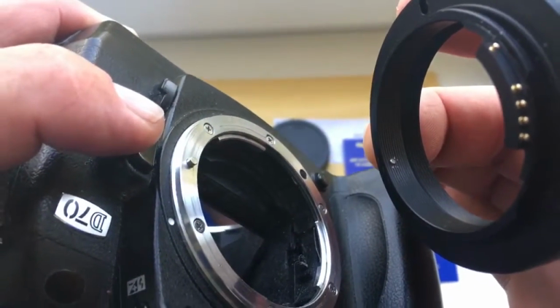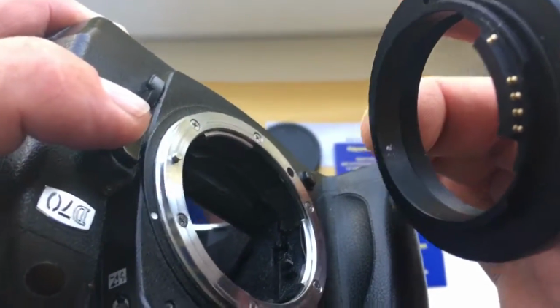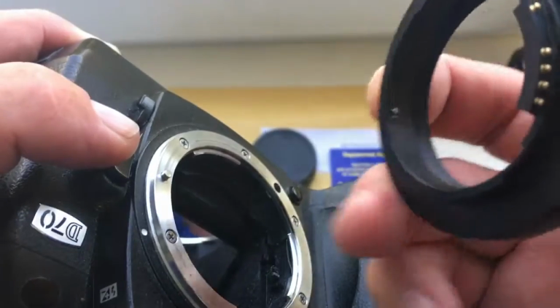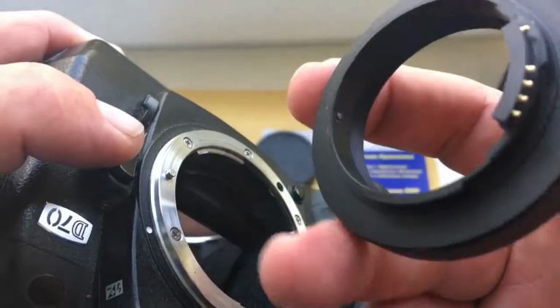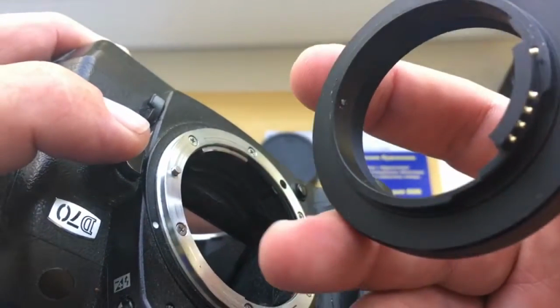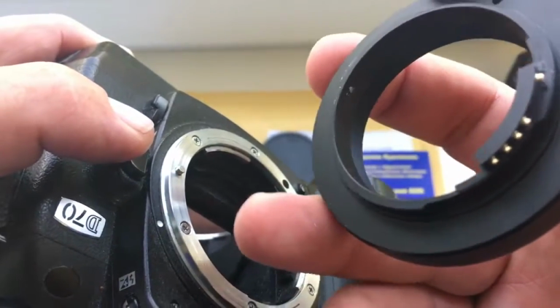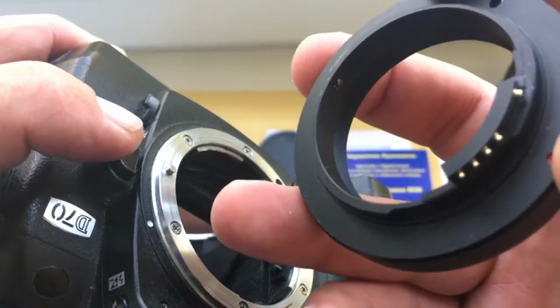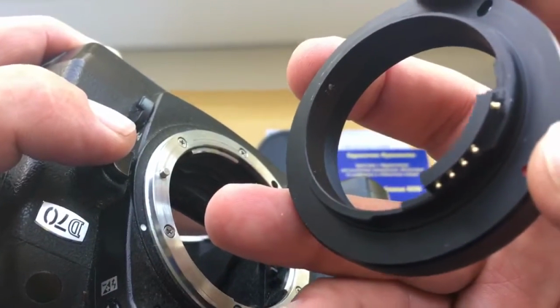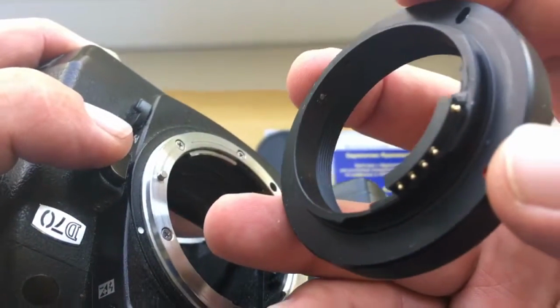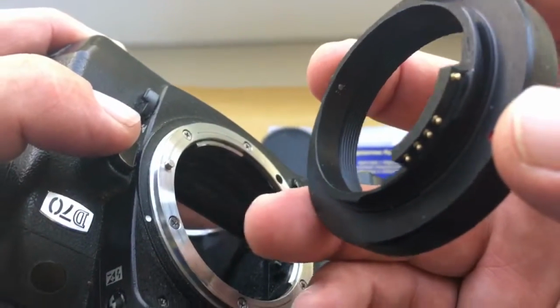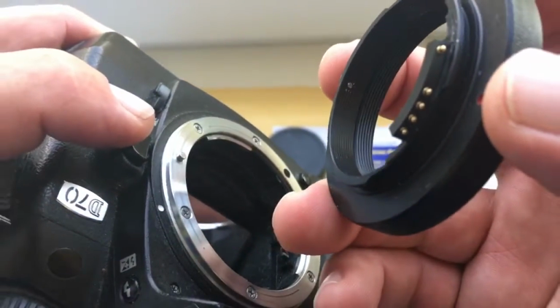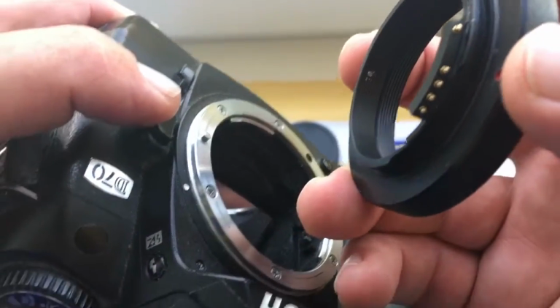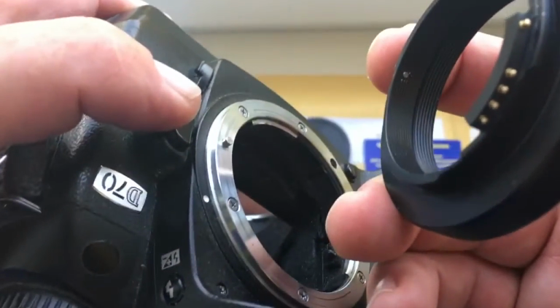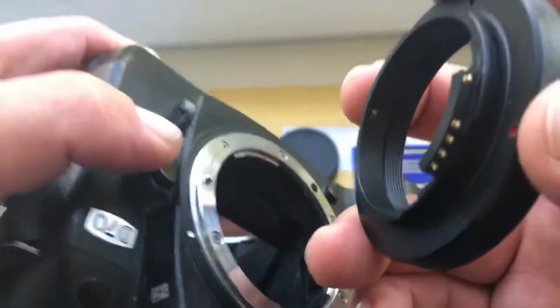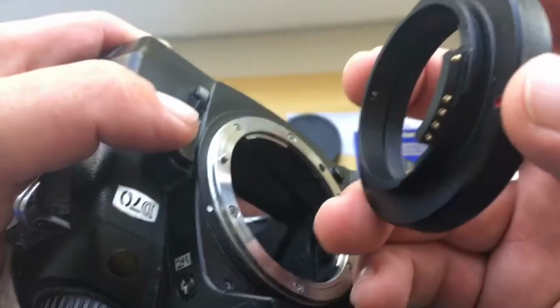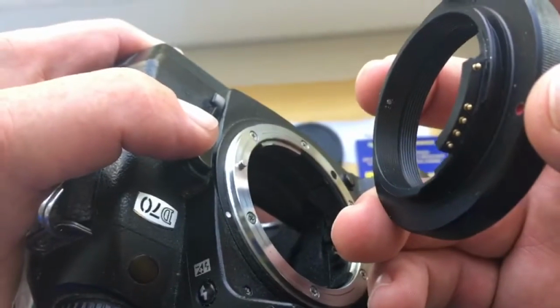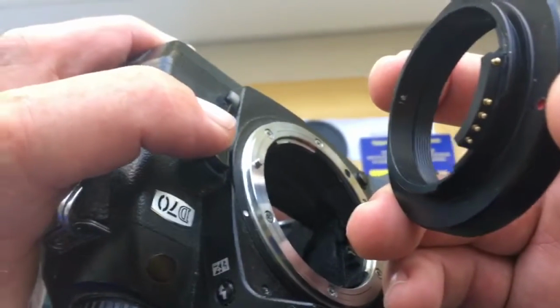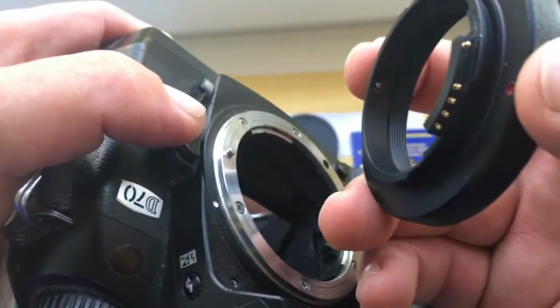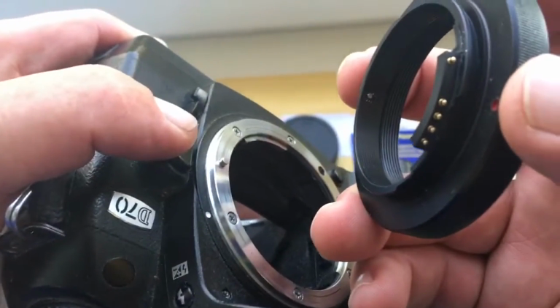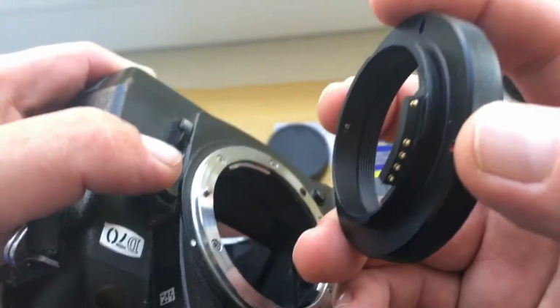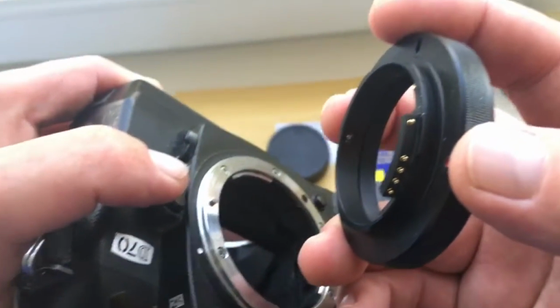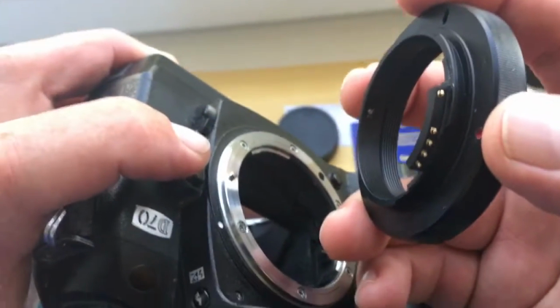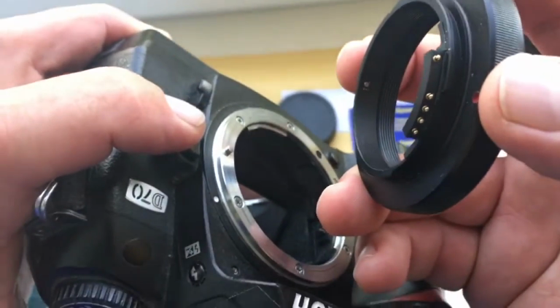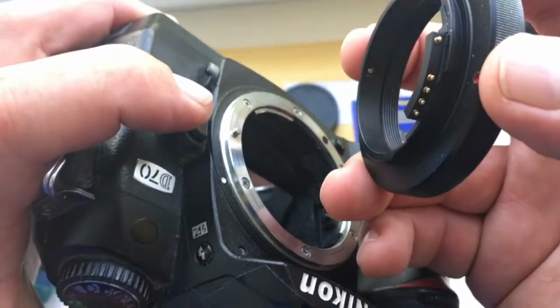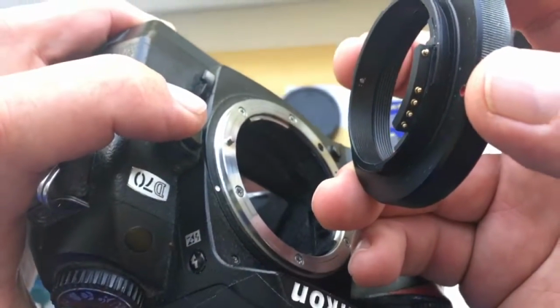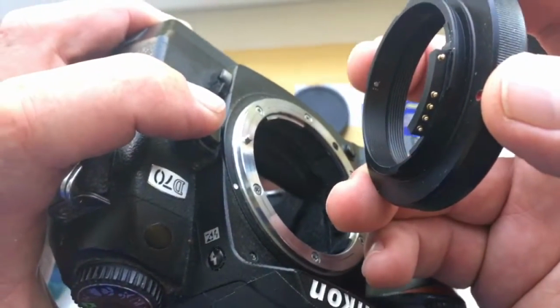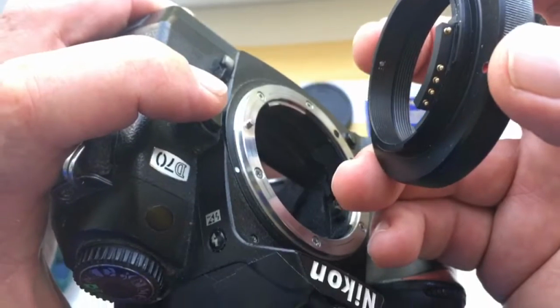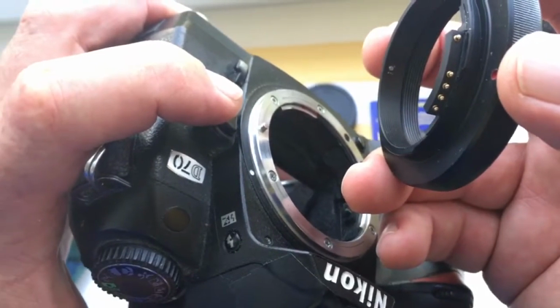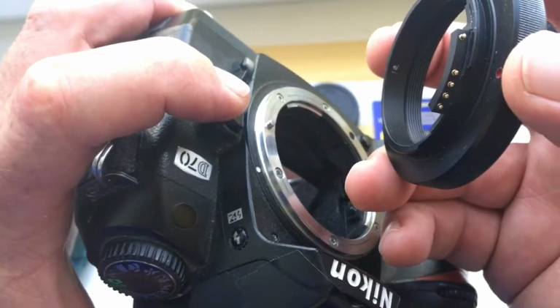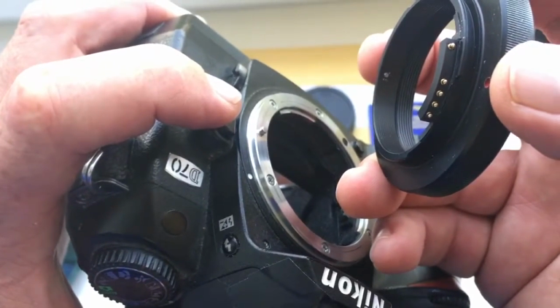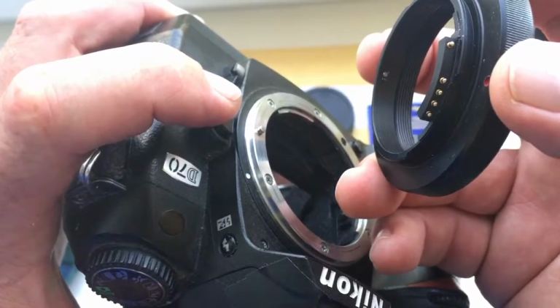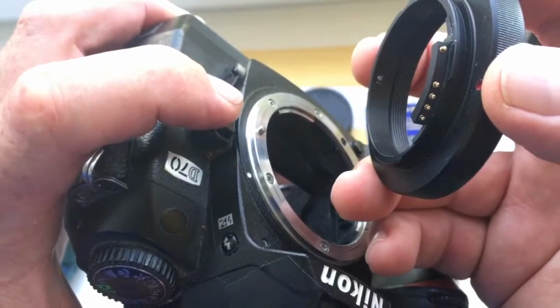As you can see, the chip on the adapter did not break. All operations need to be done very carefully. Careful handling of the chip is a pledge of its long and proper work.